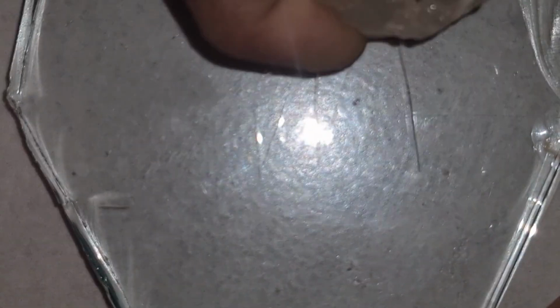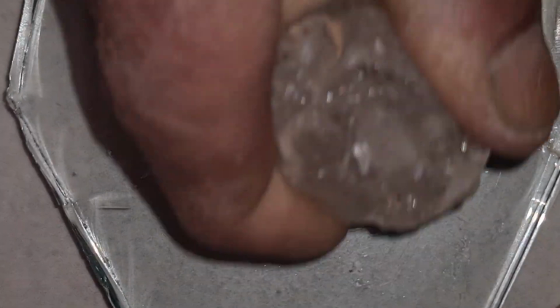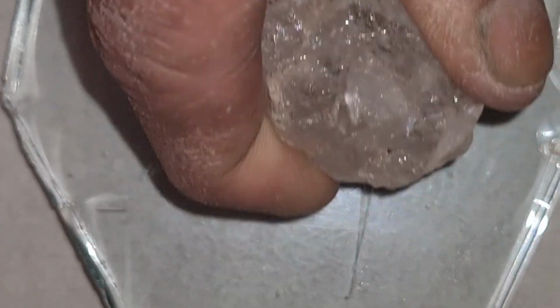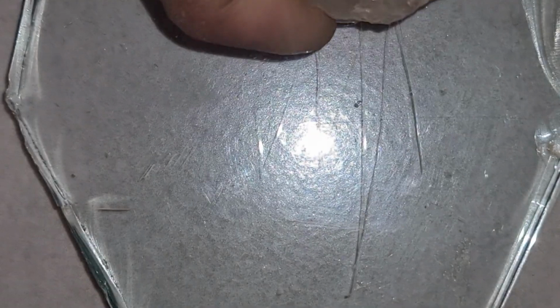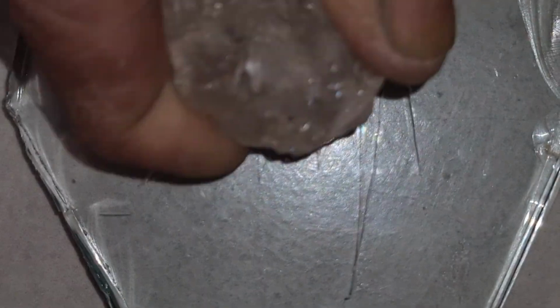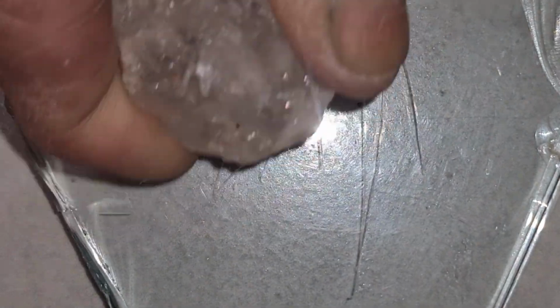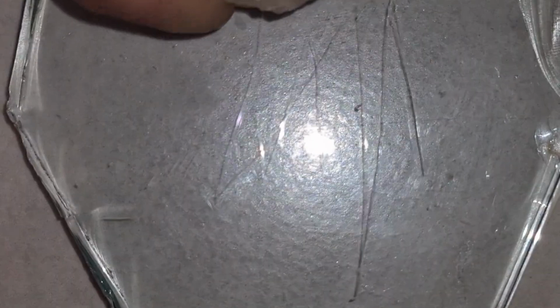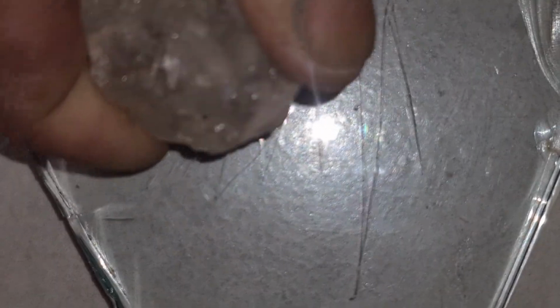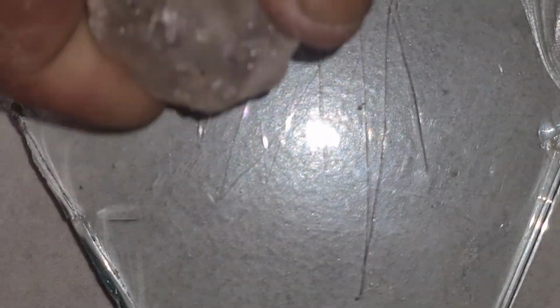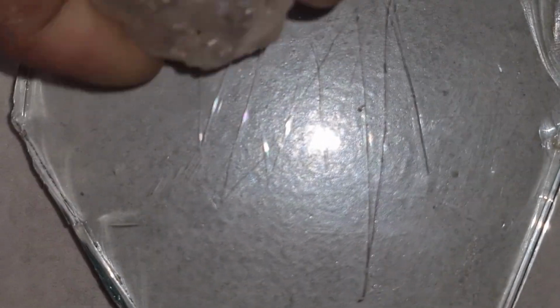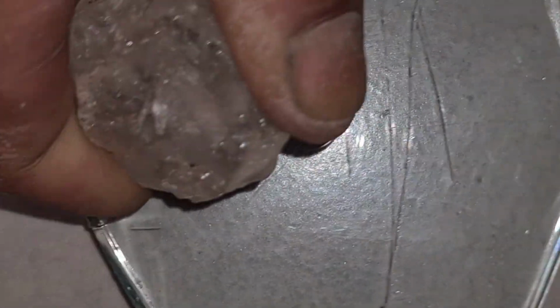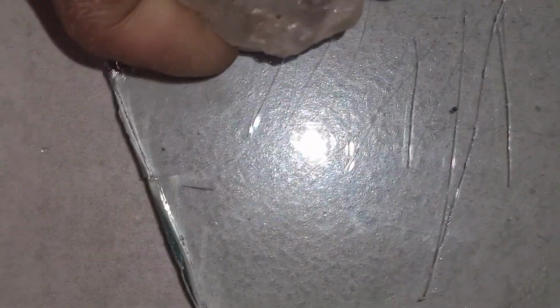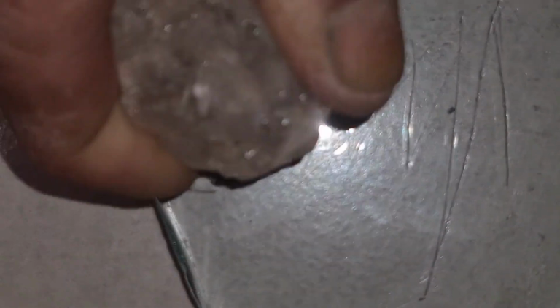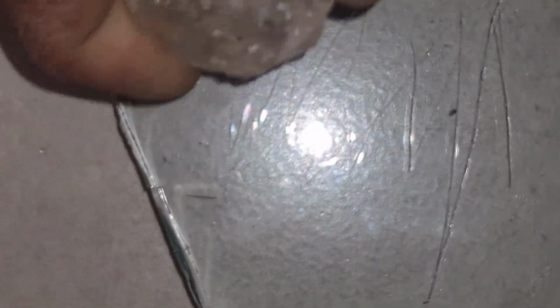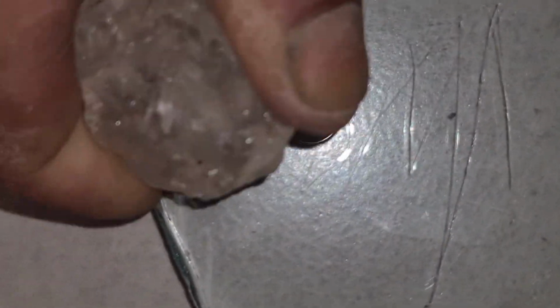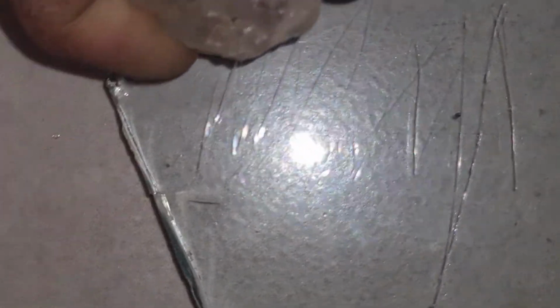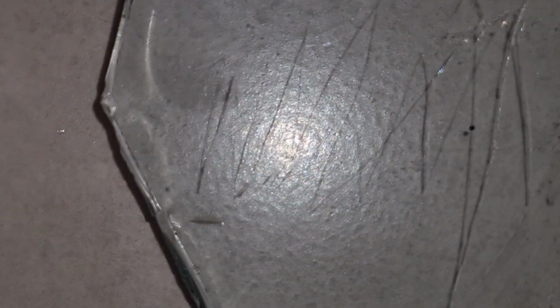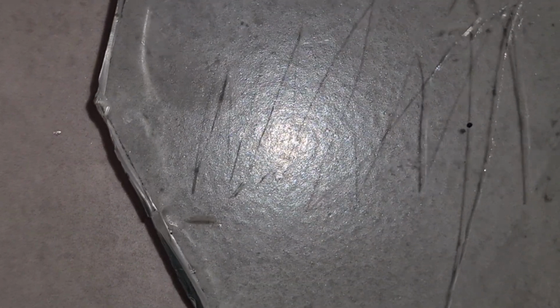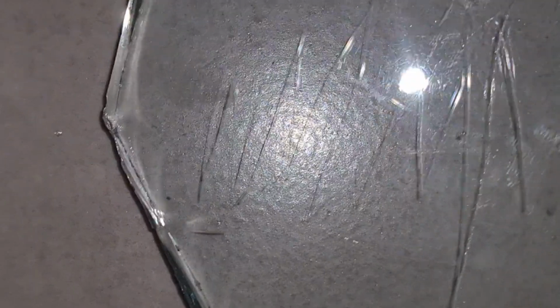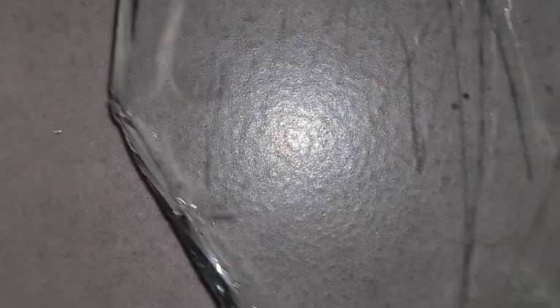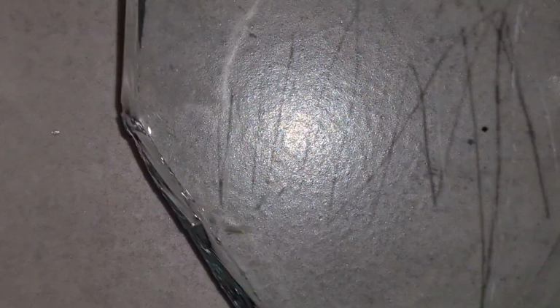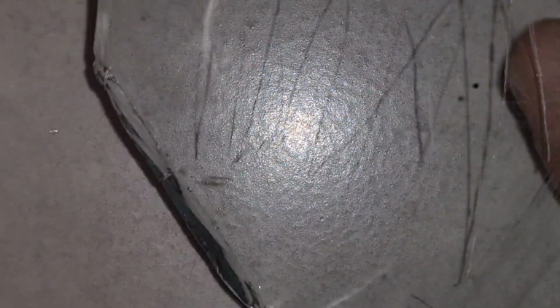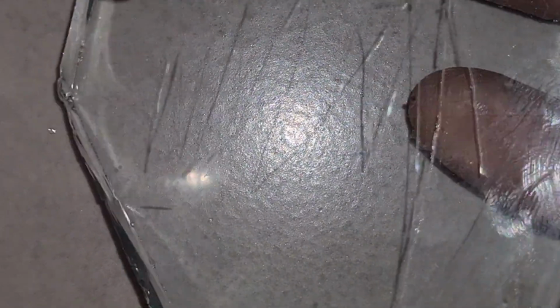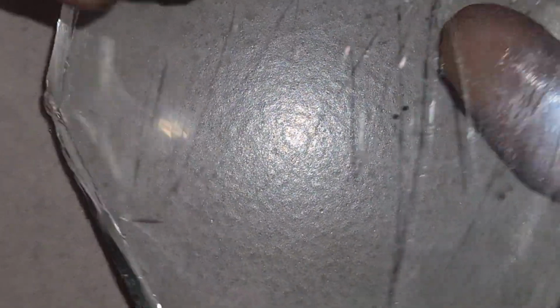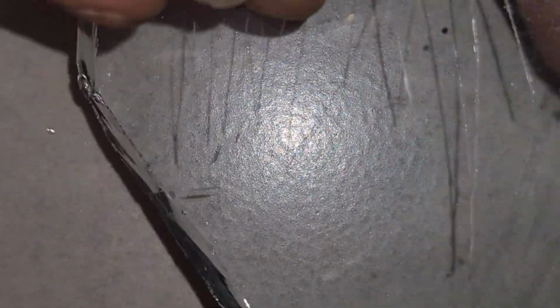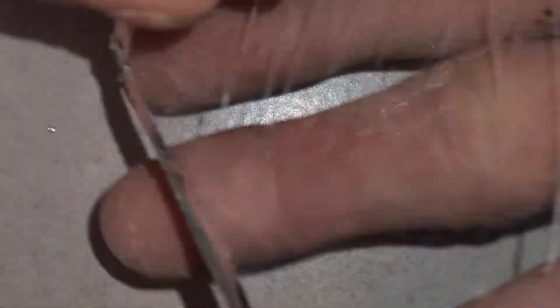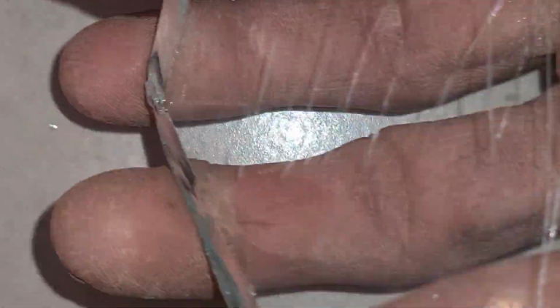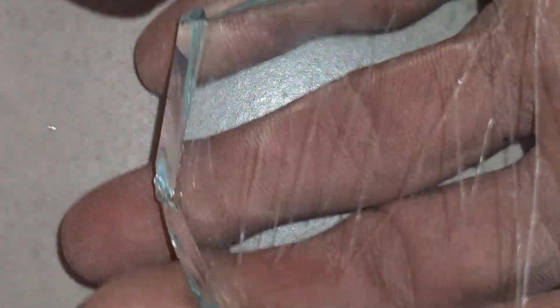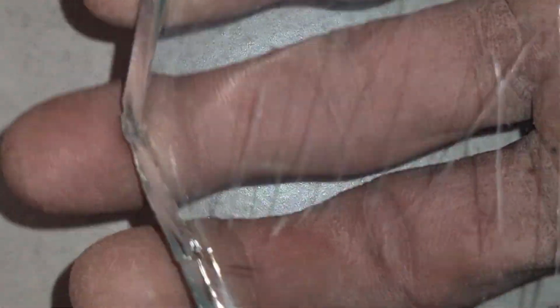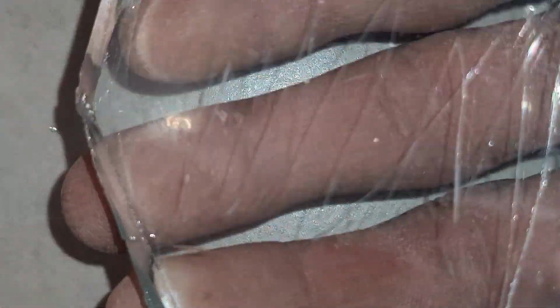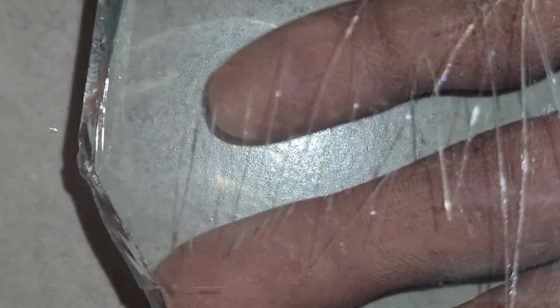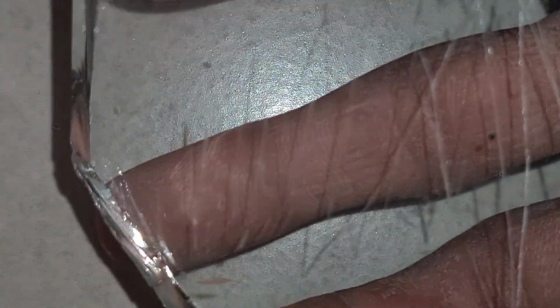When testing a raw stone, you should always look at more details than just hardness. Real diamonds usually have a very strong shine, high light reflection, and a greasy surface texture when found in raw form. They often look slightly transparent with sharp edges.